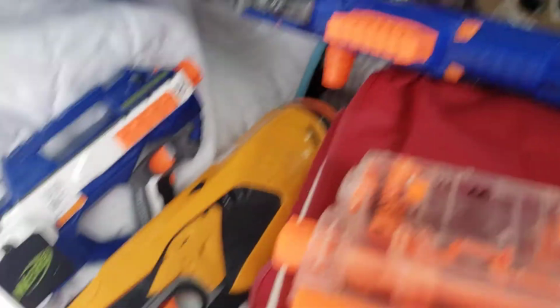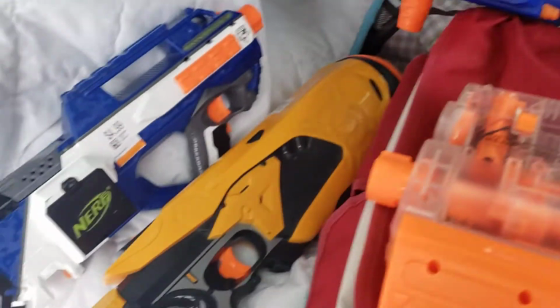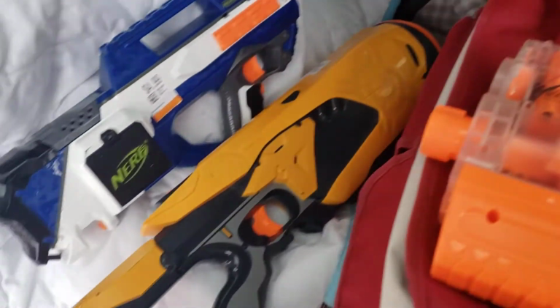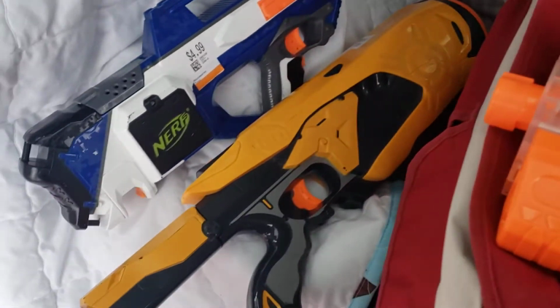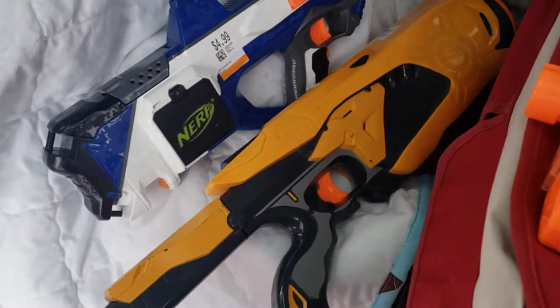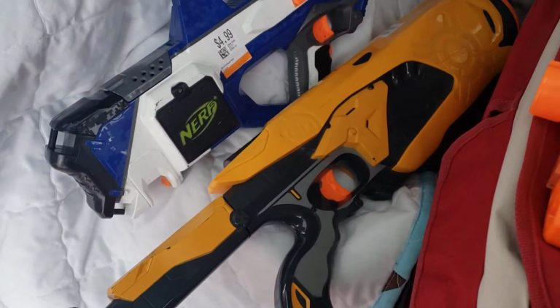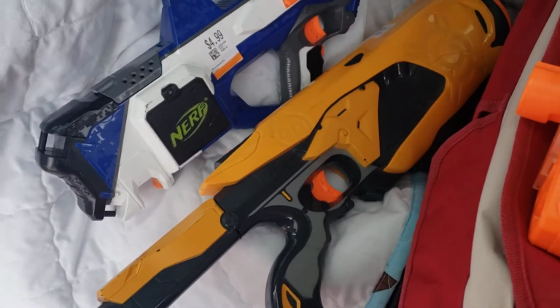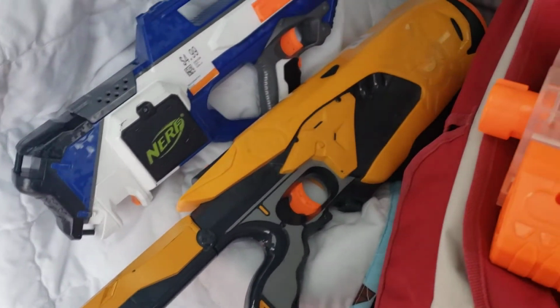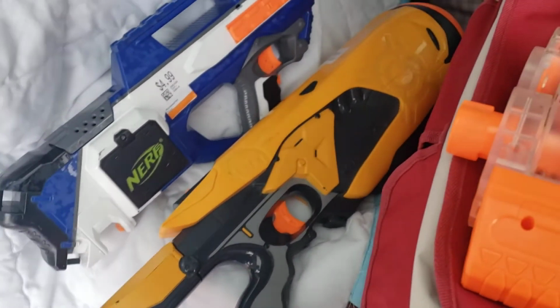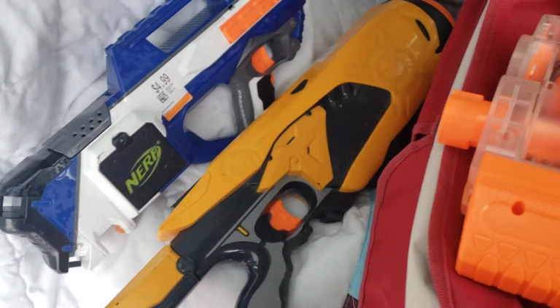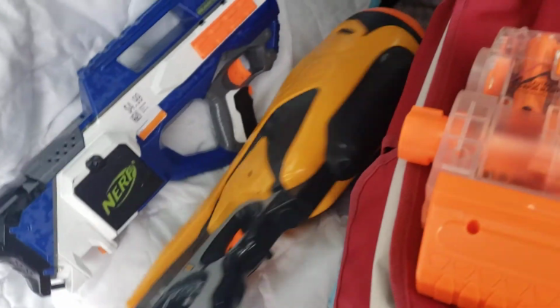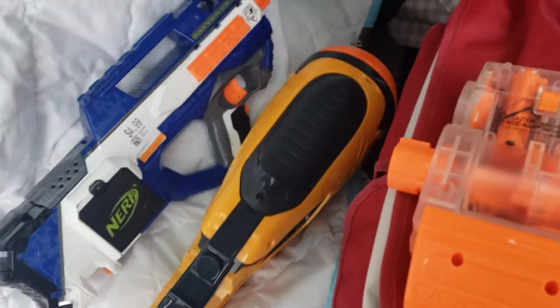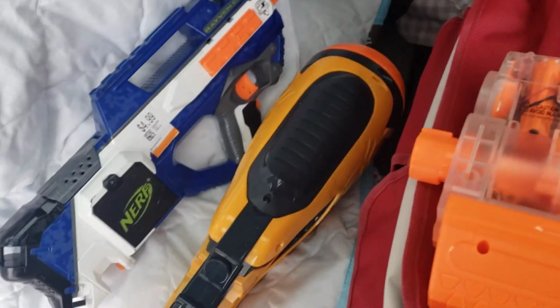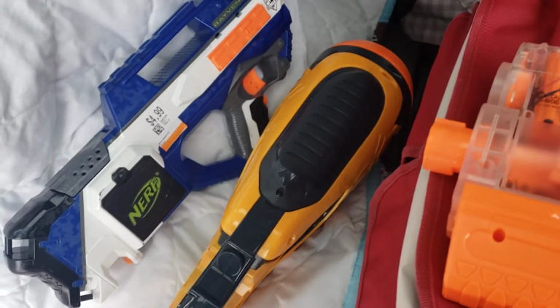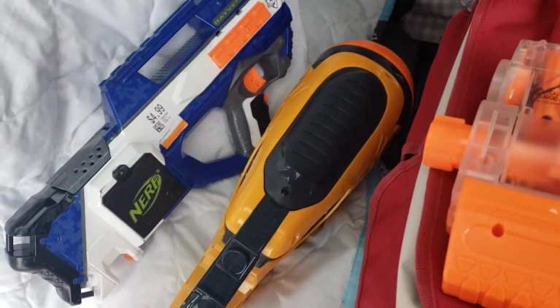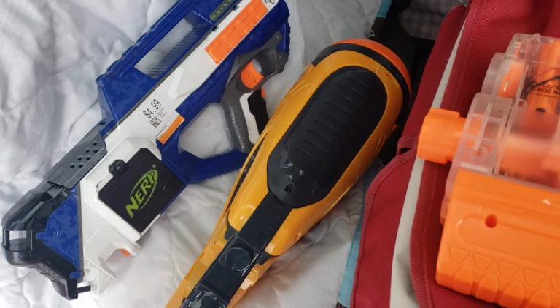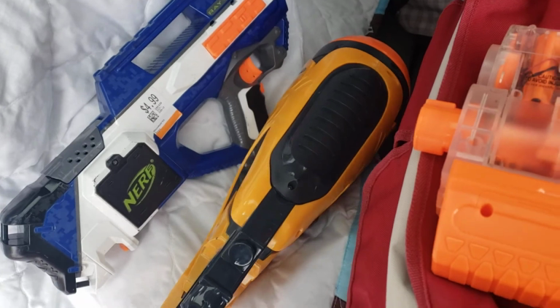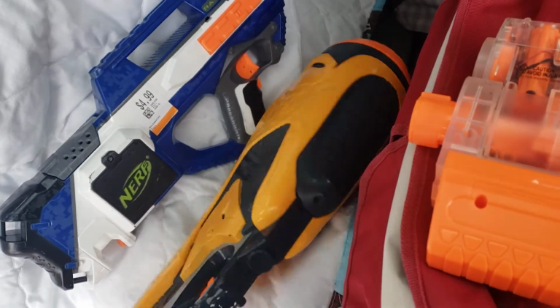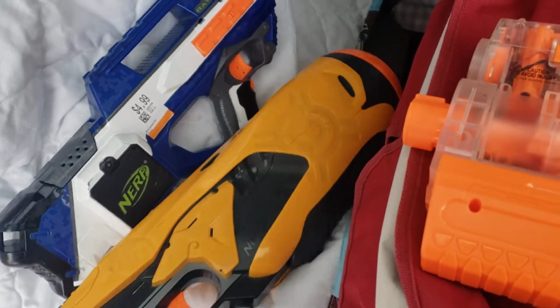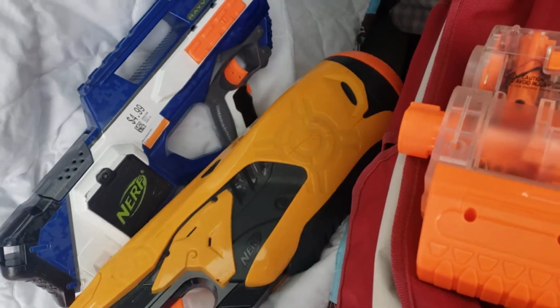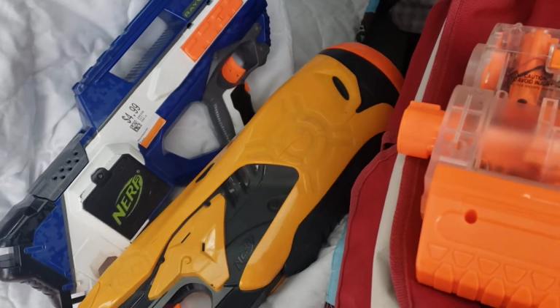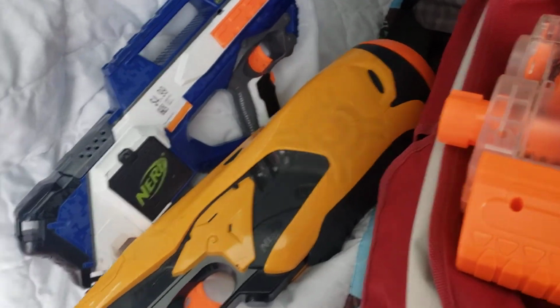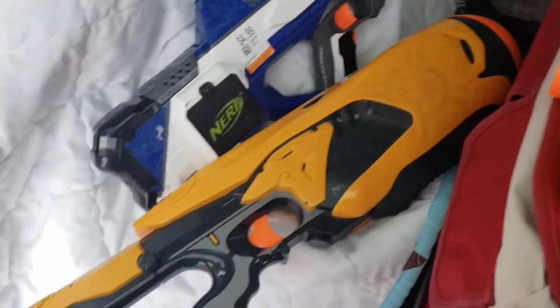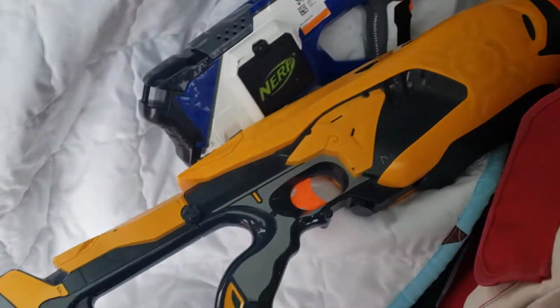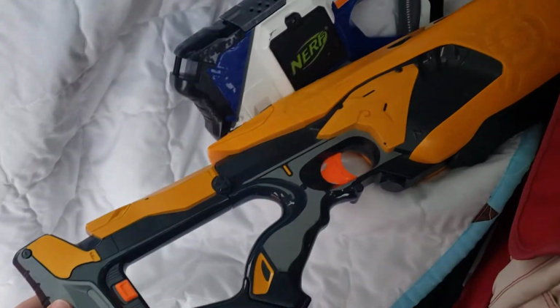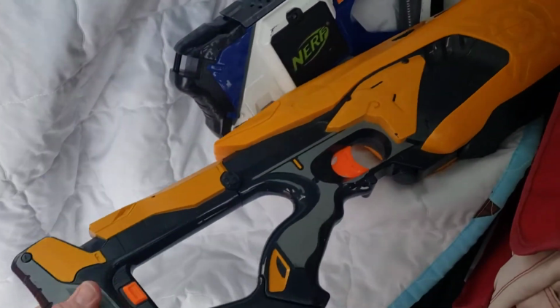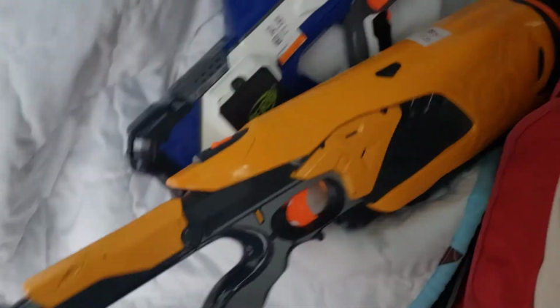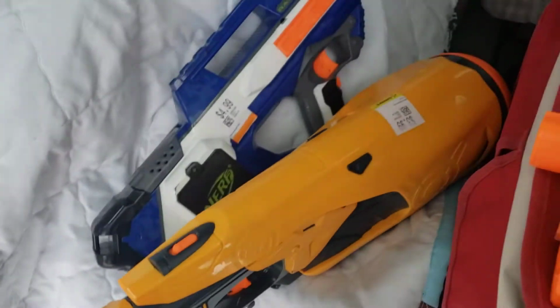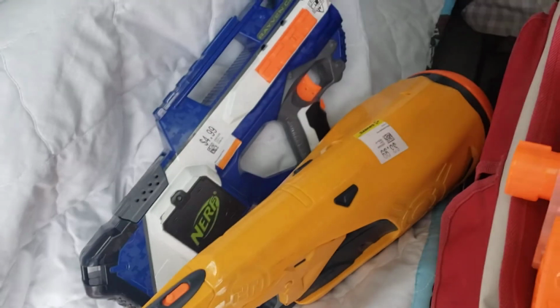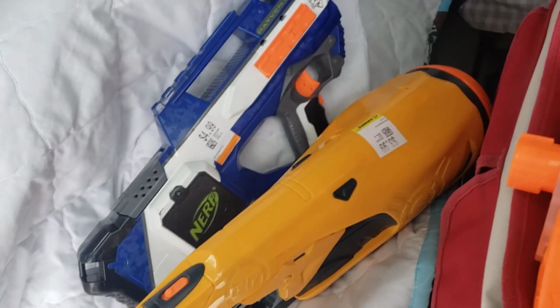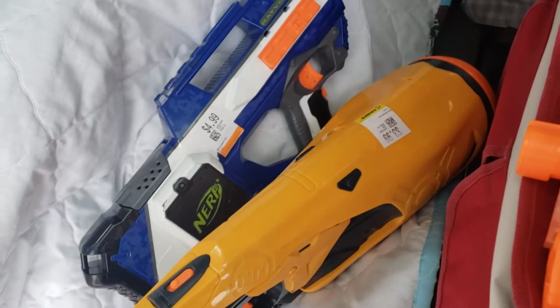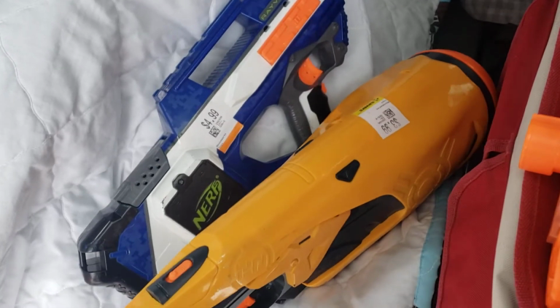Swarm Fire. I will always pick up a Swarm Fire, especially with the battery door and the stock. Happy to find that.